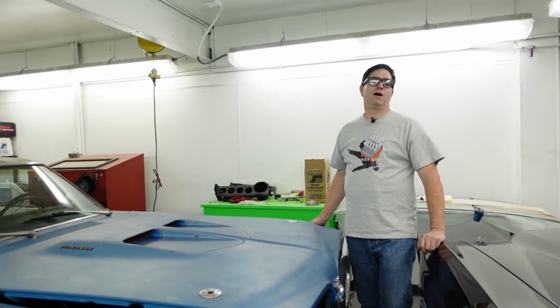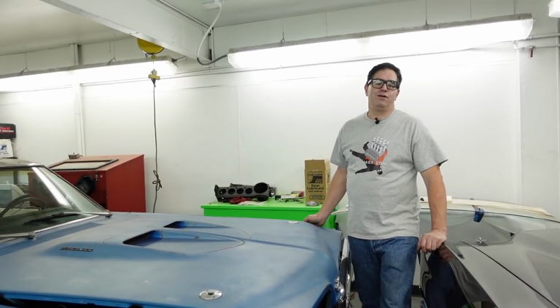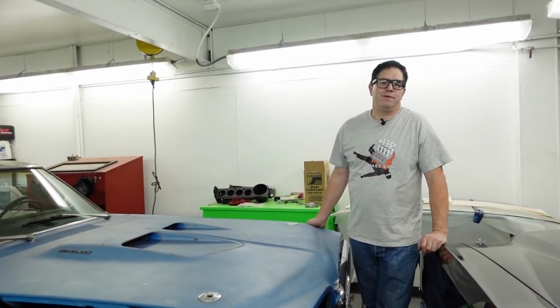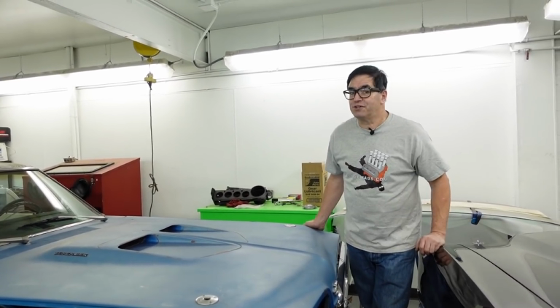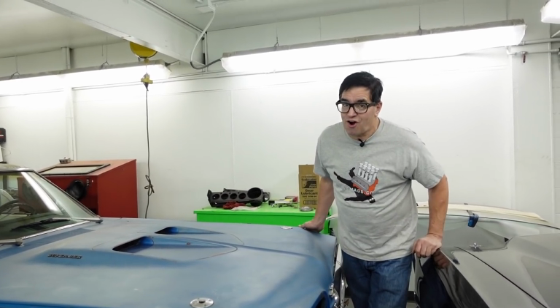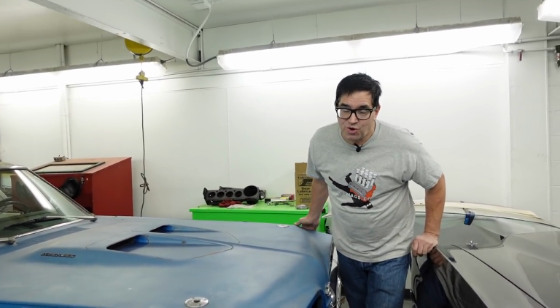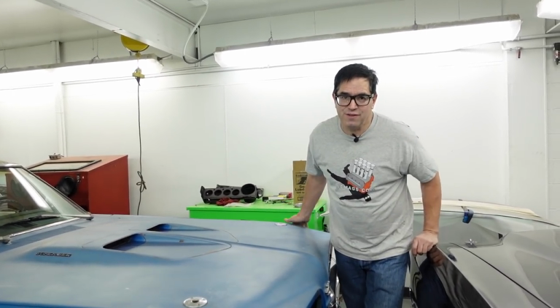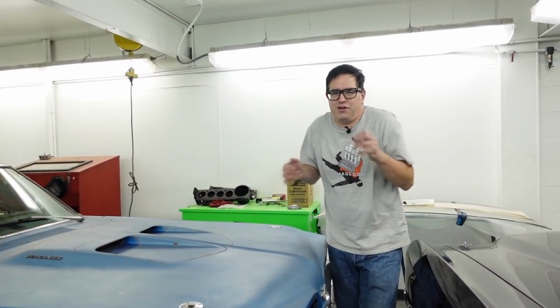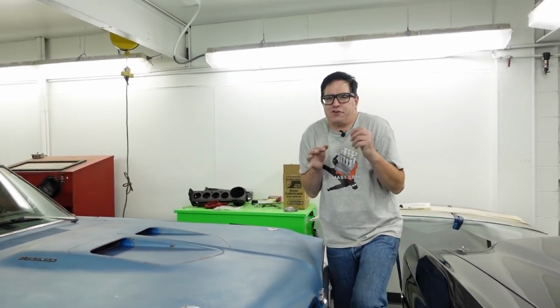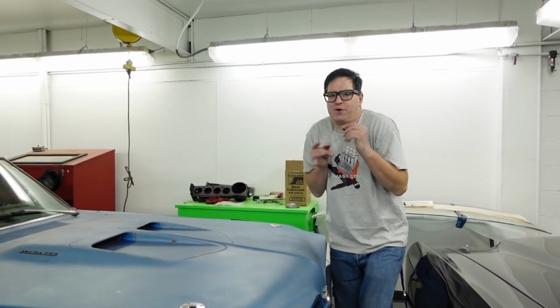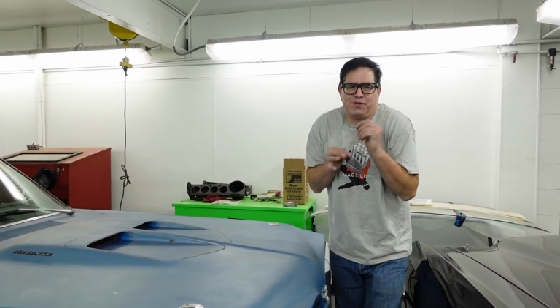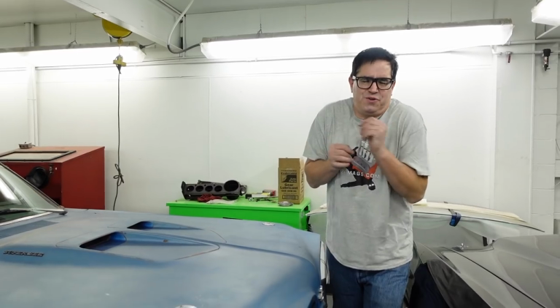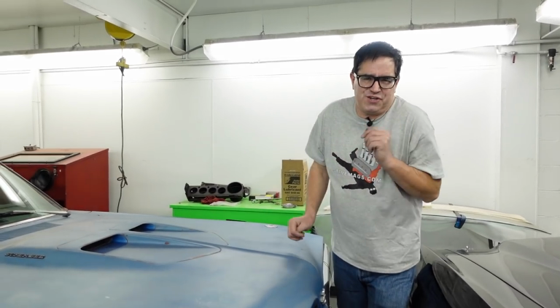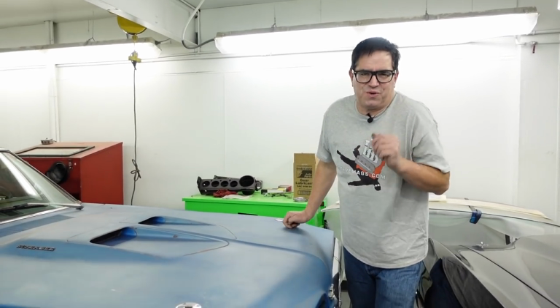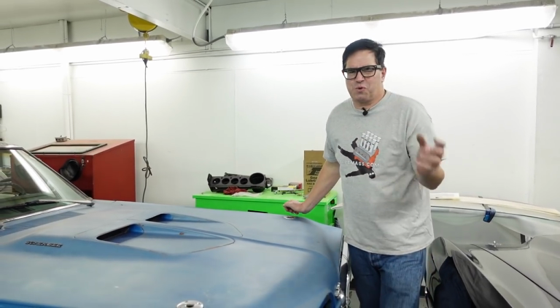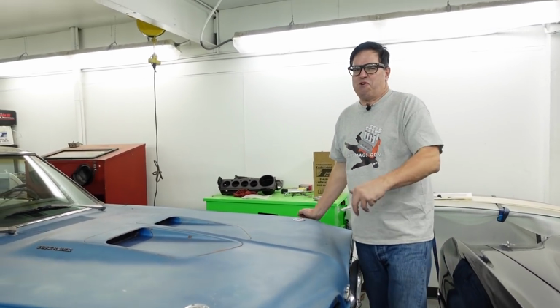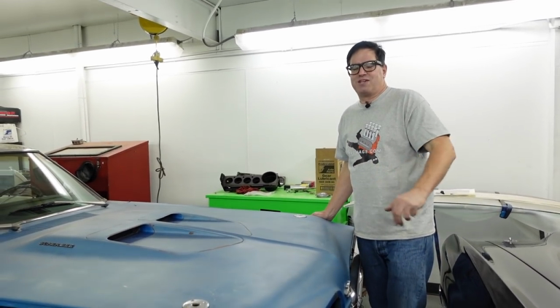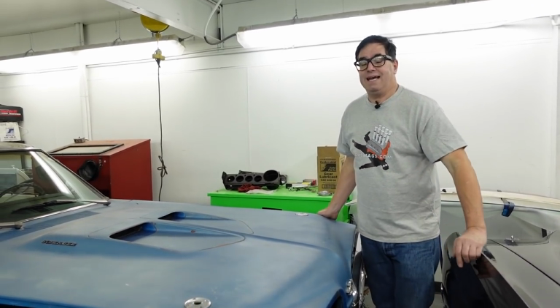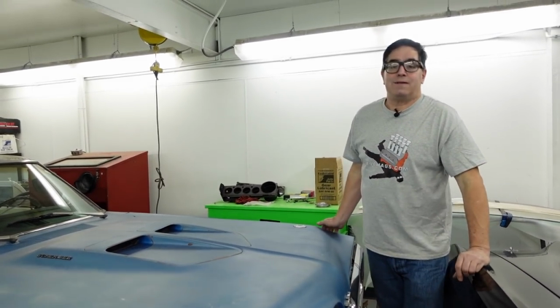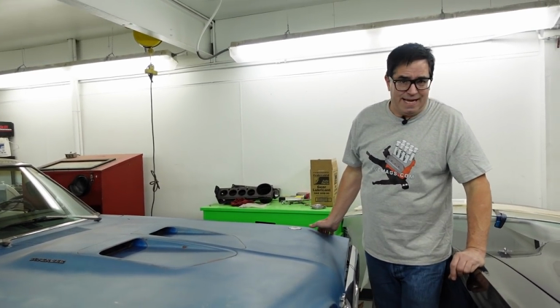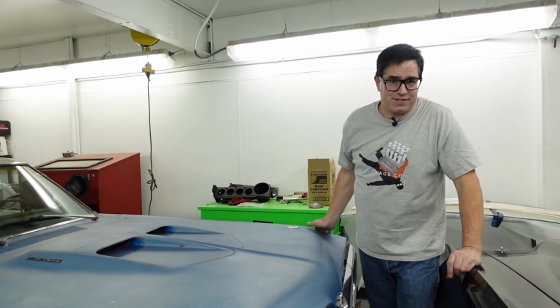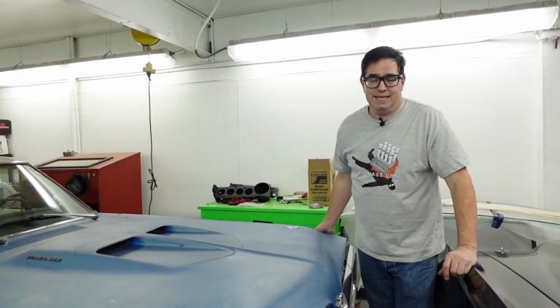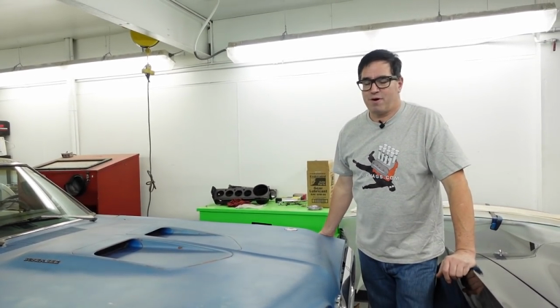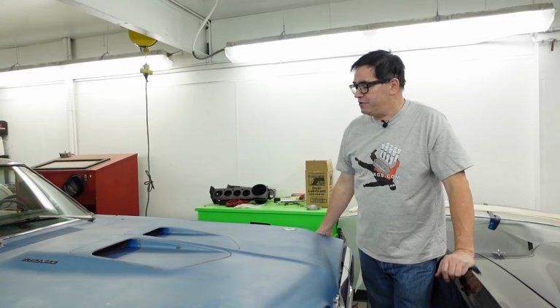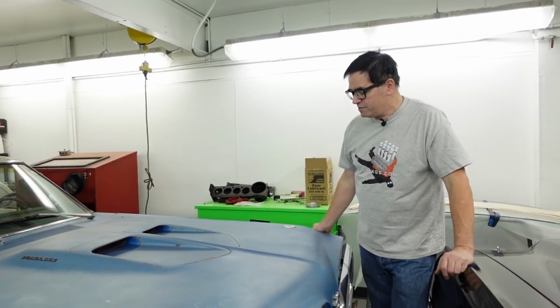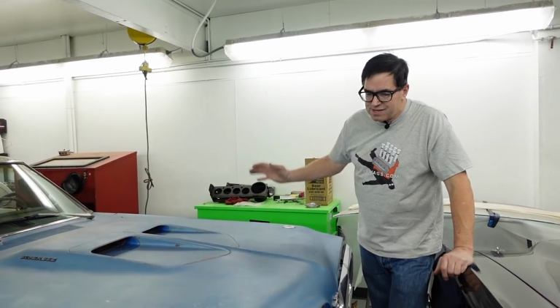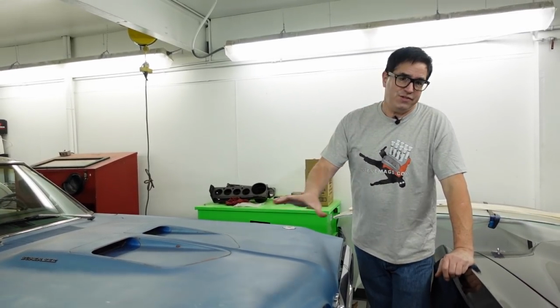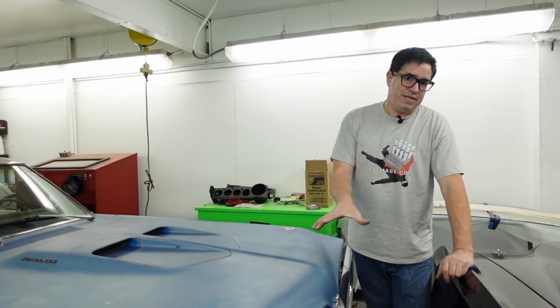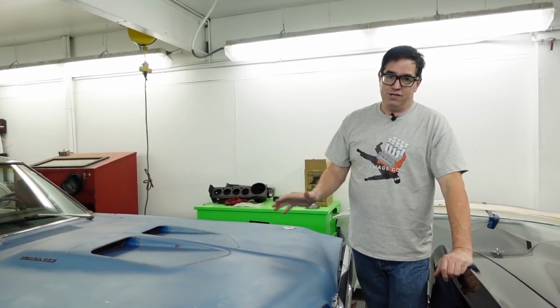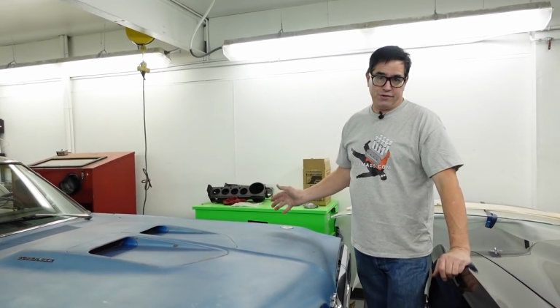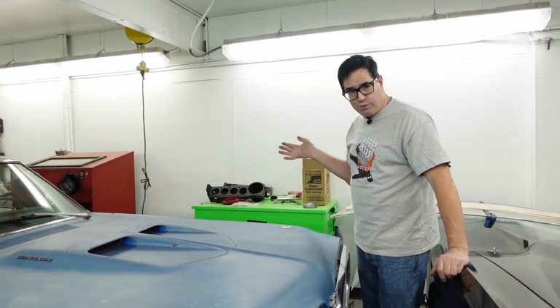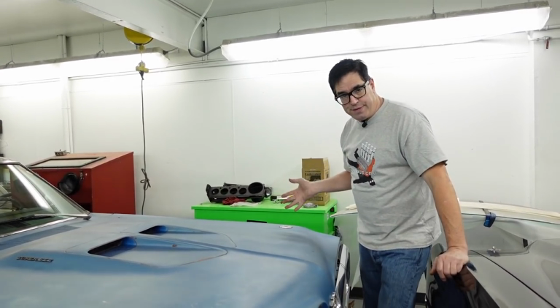Steven Yanni here doing the muscle car crawl. The junkyards are too cold to go to the junkyard crawl, so we're indoors at High Octane Classics in Auburn, Massachusetts. This is a 1970 Dodge Superbee.